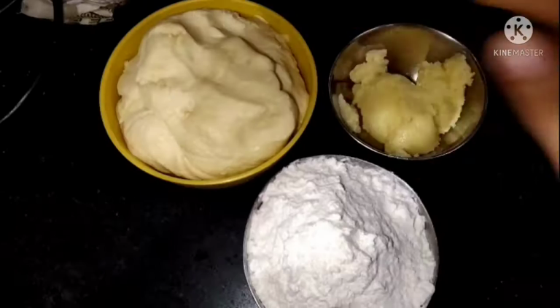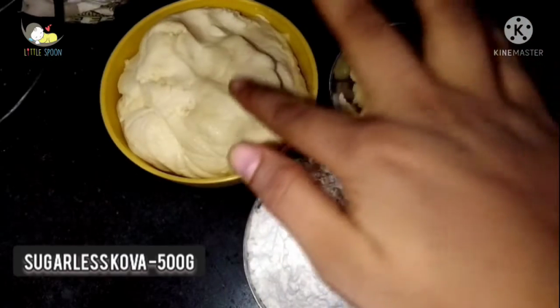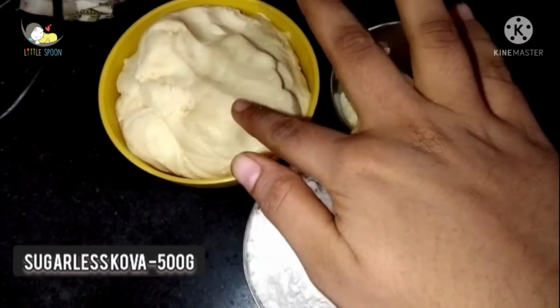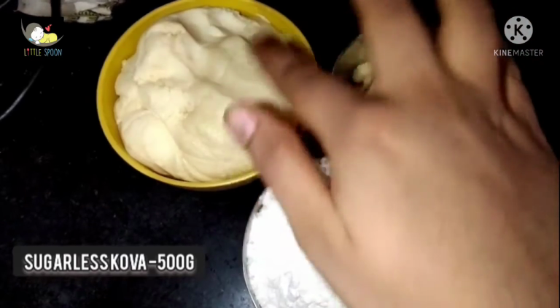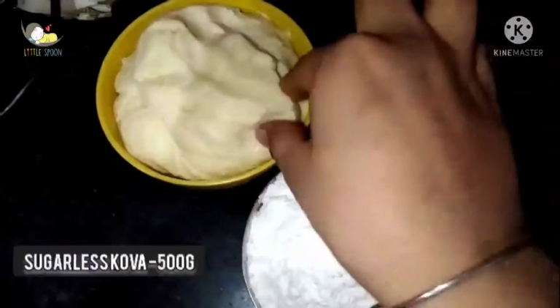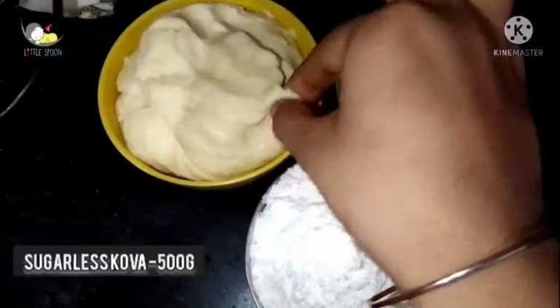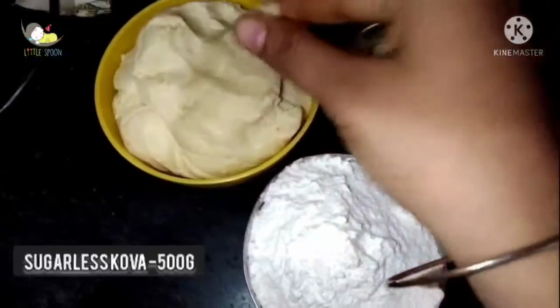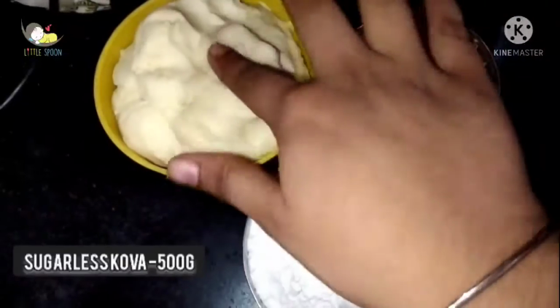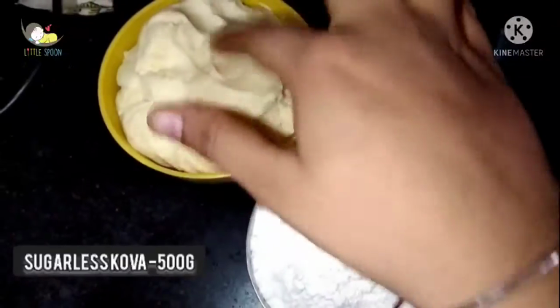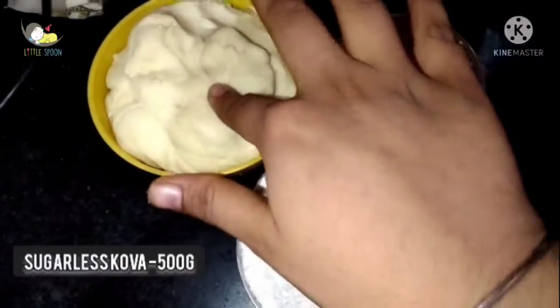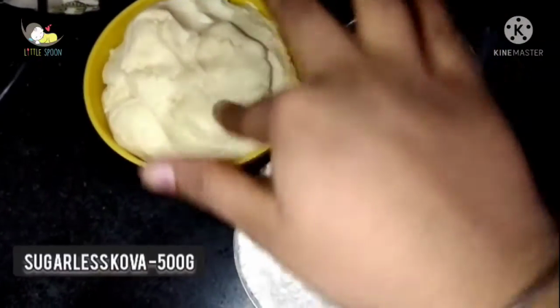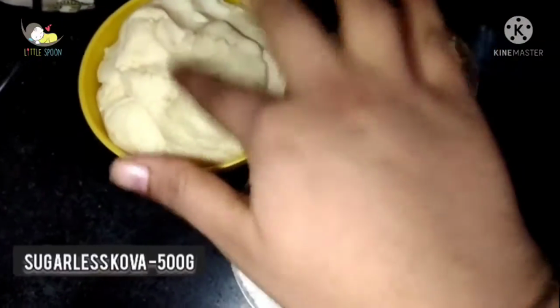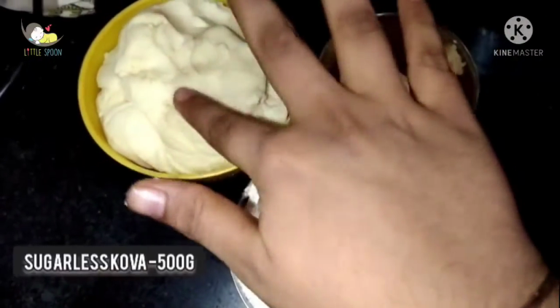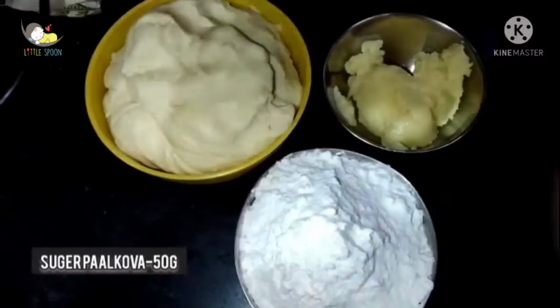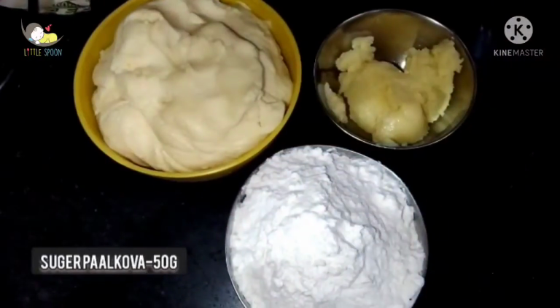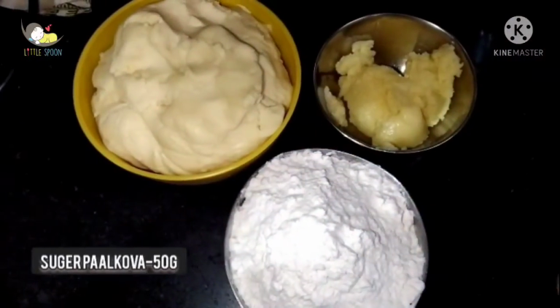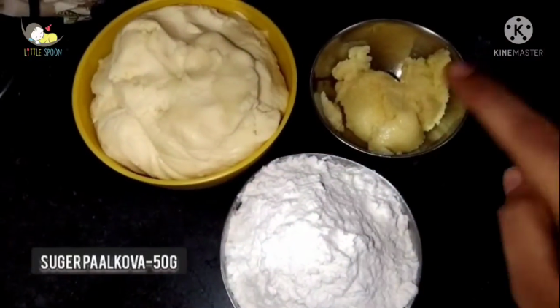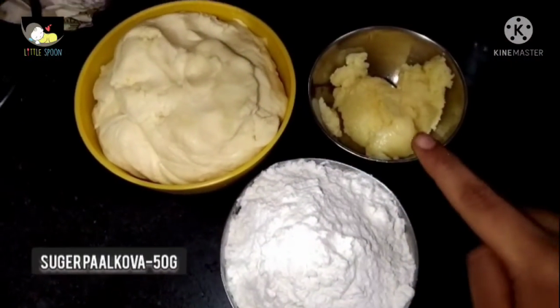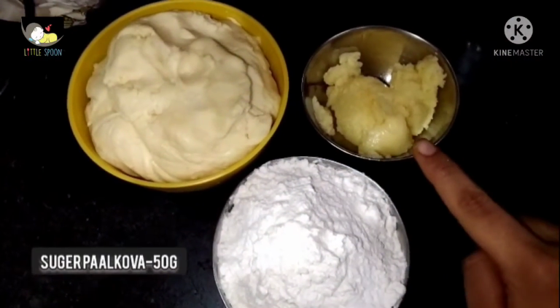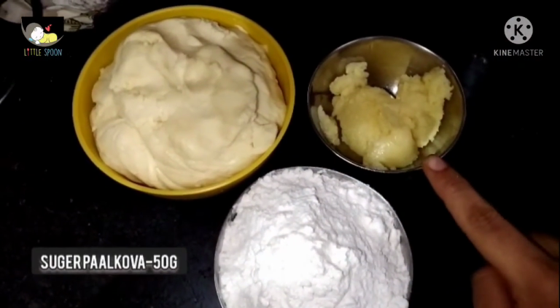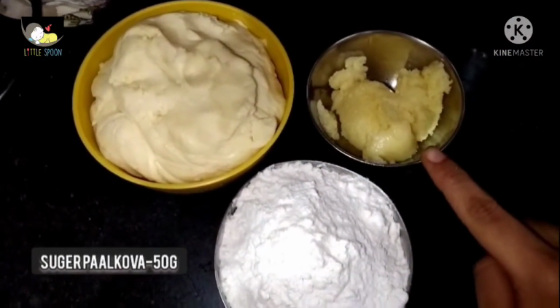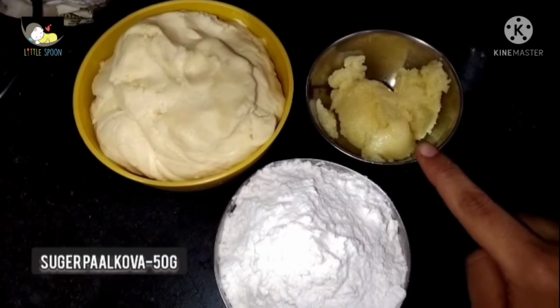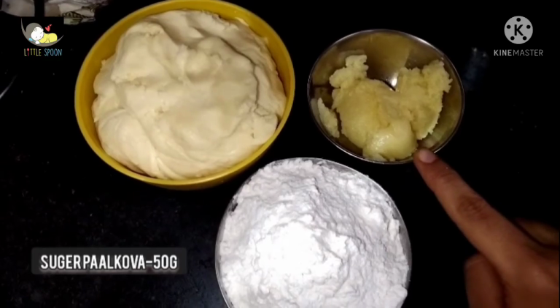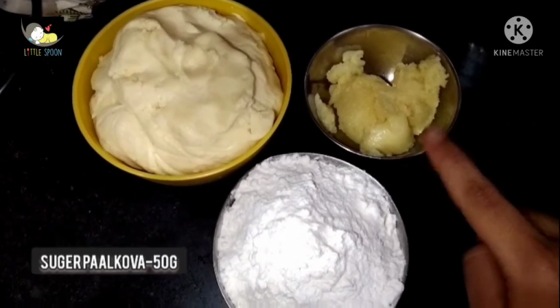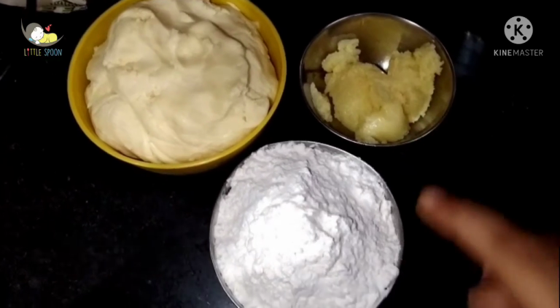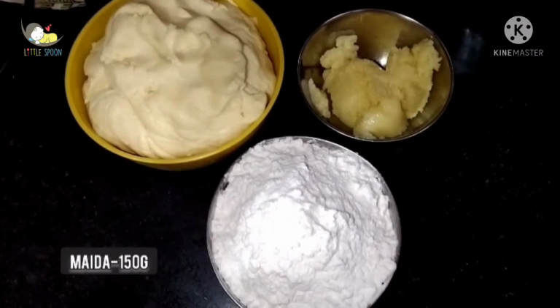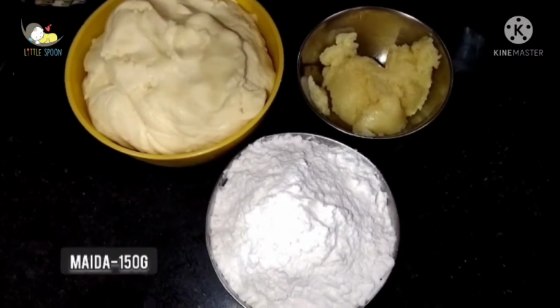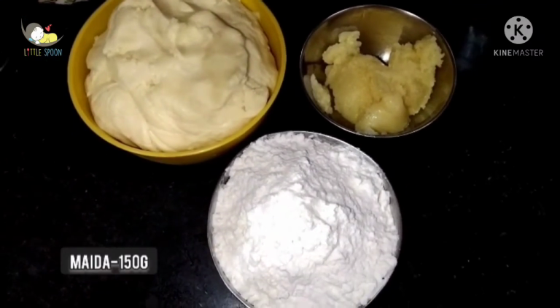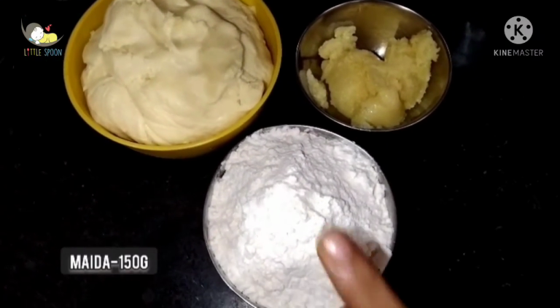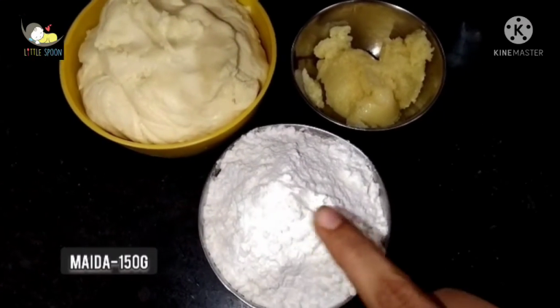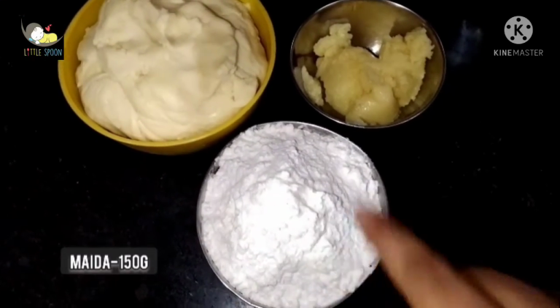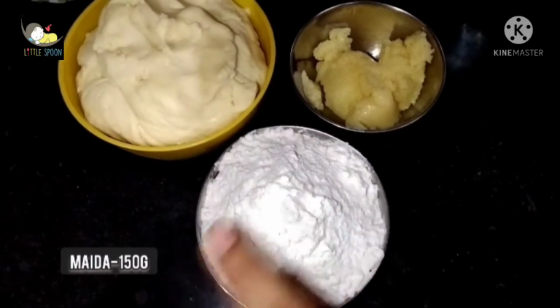Now we are going to go through the ingredients. Kova is 500 grams. Palkova is 50 grams. Maida is 180 grams.